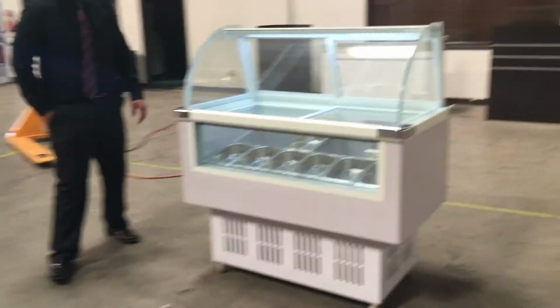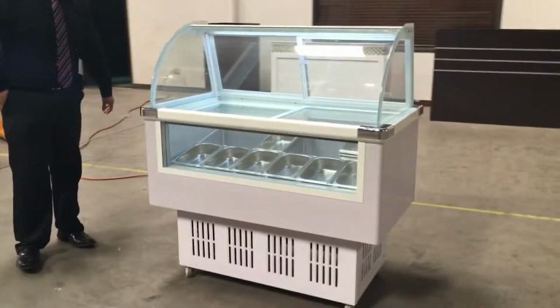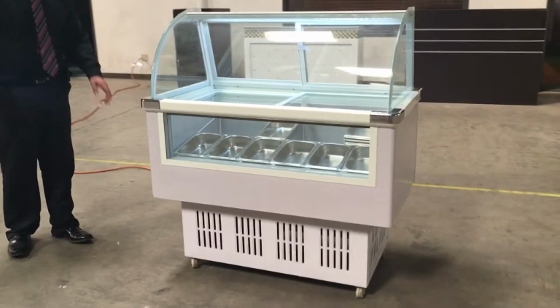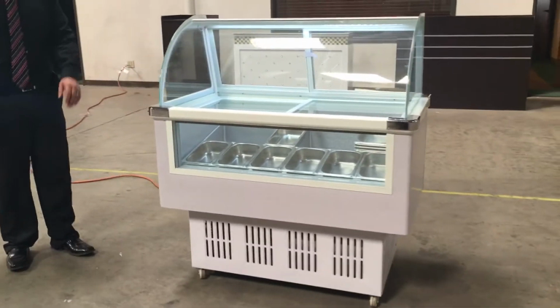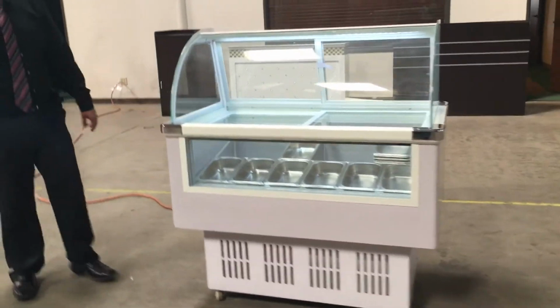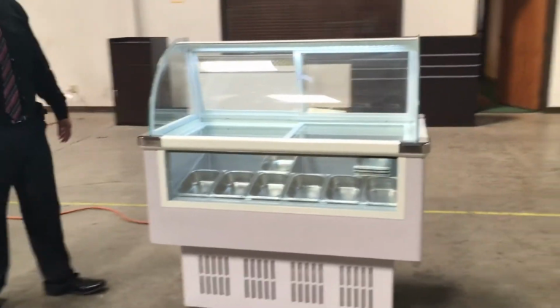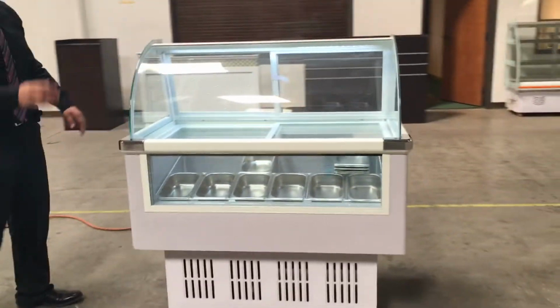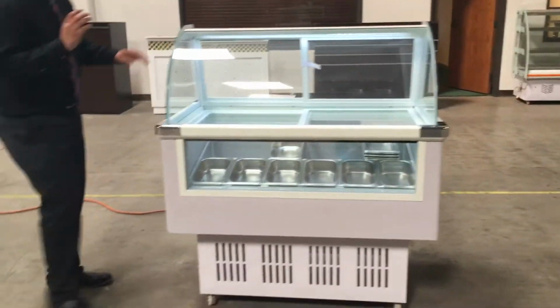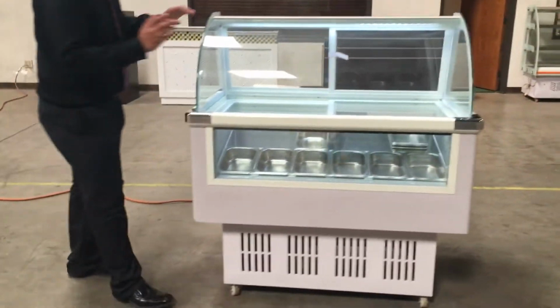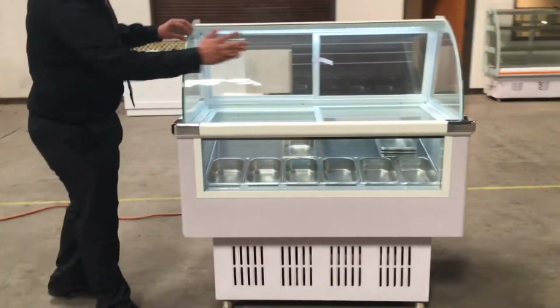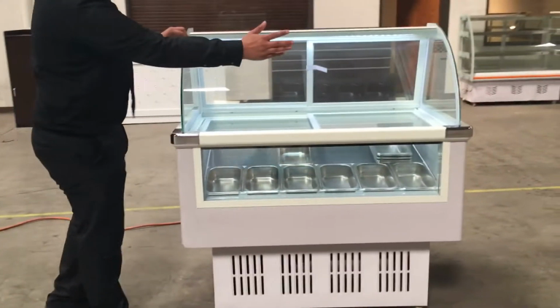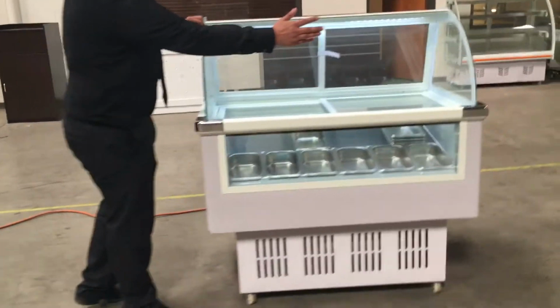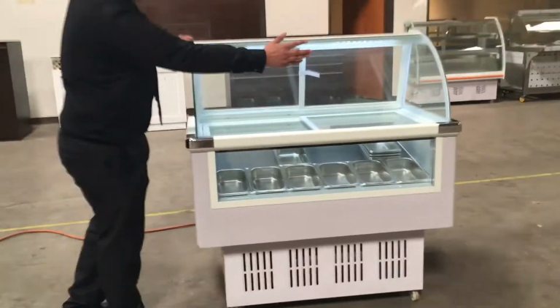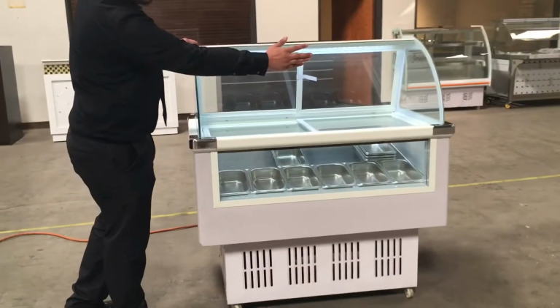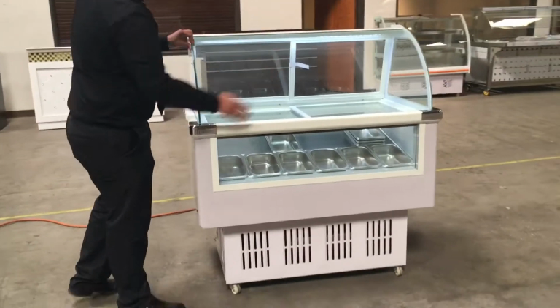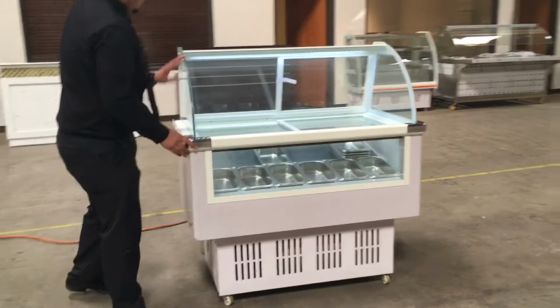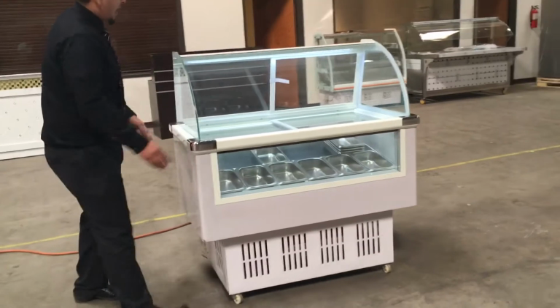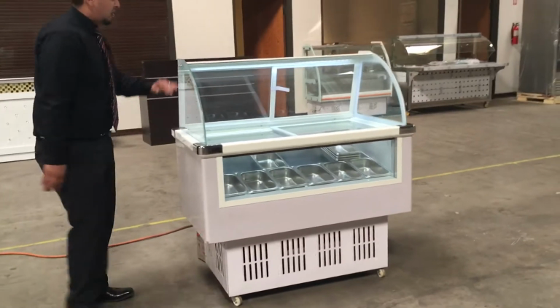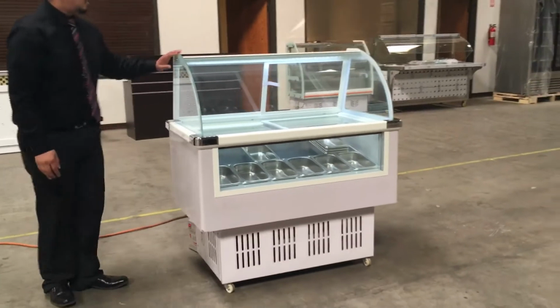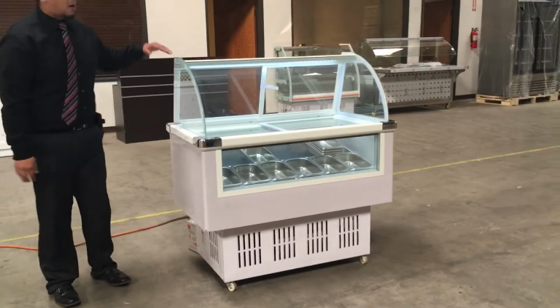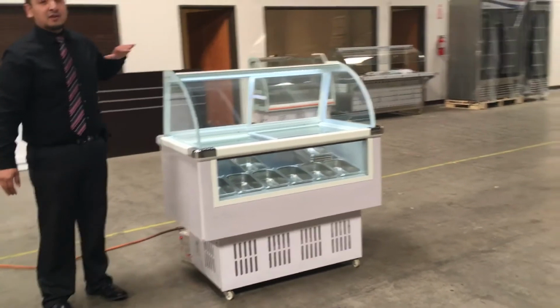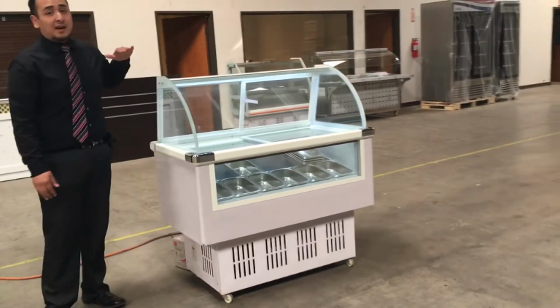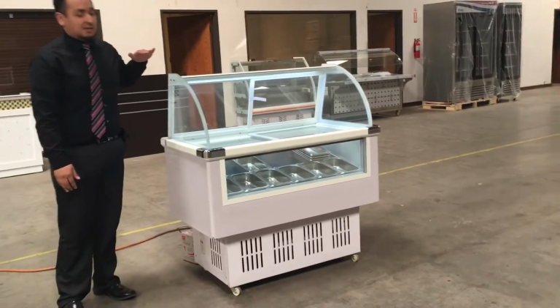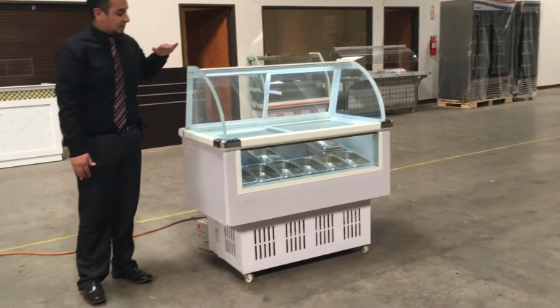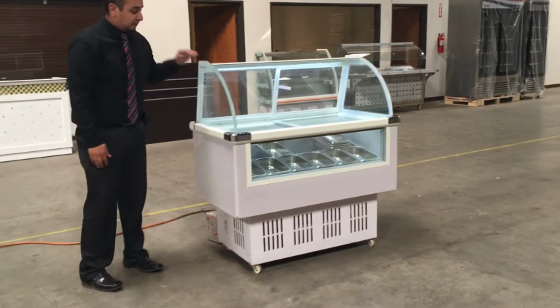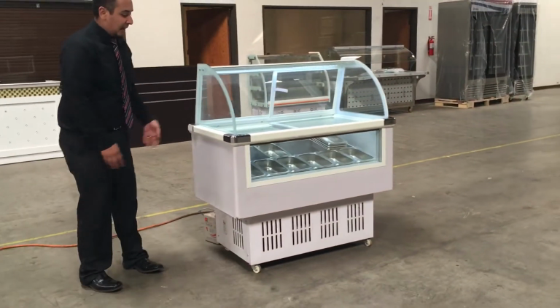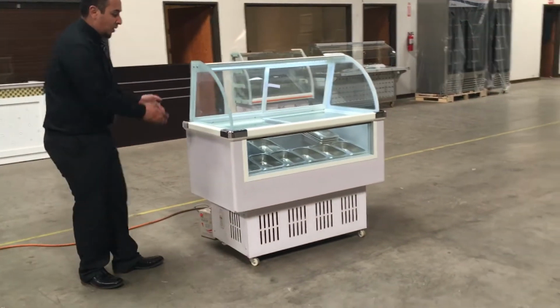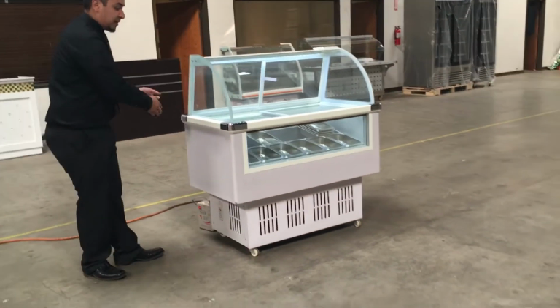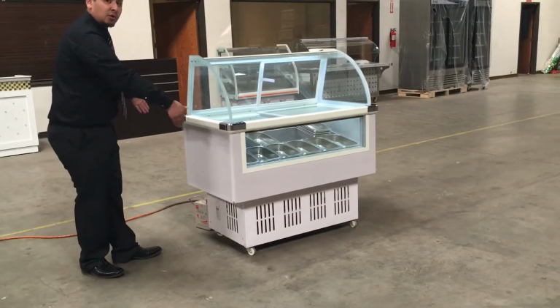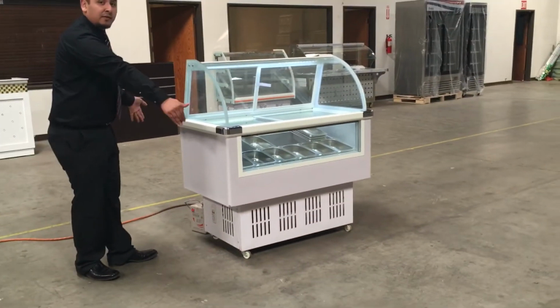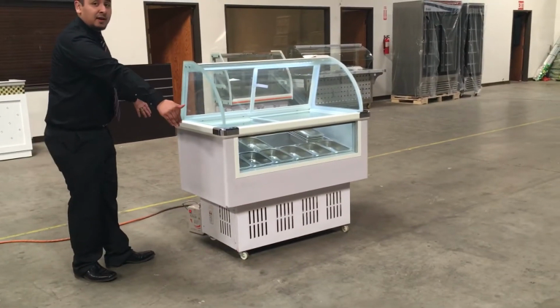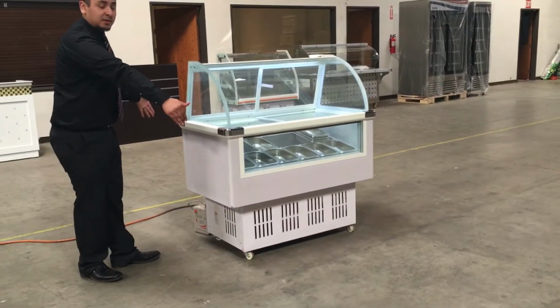I'm going to give you the measurements. The length for this item is 48 inches, the height is about 55 inches, and the width is 35 inches.